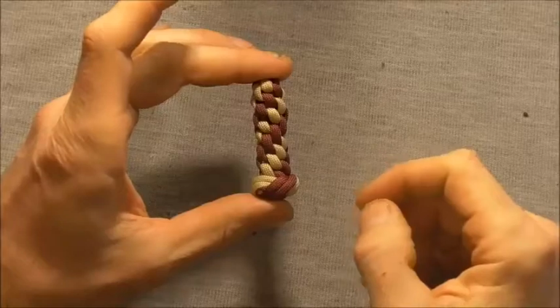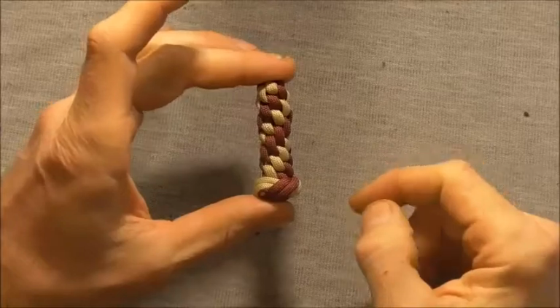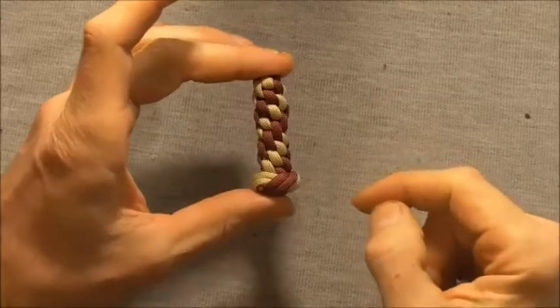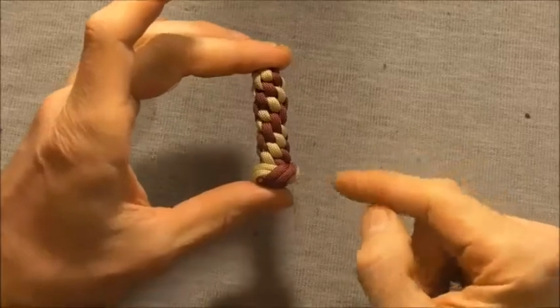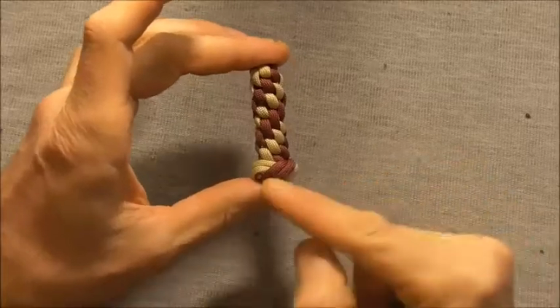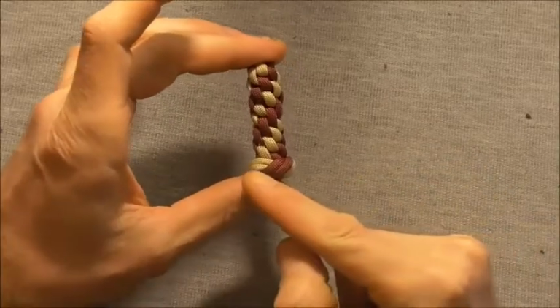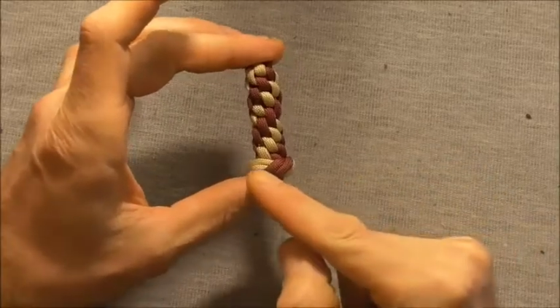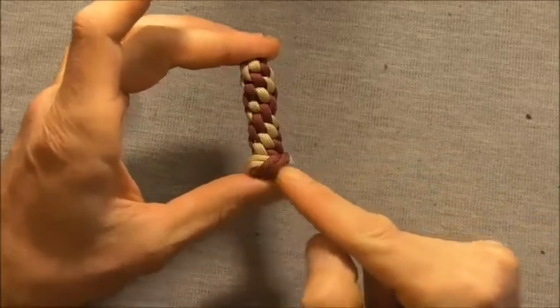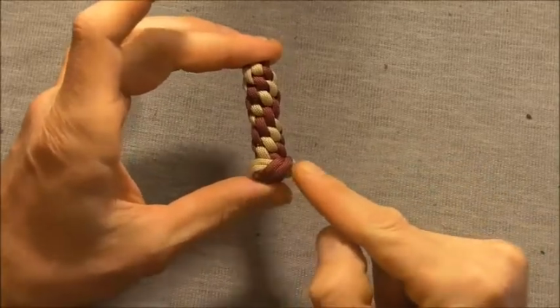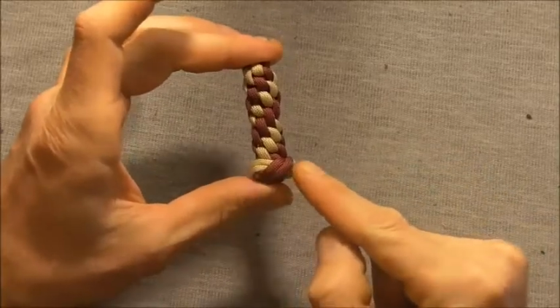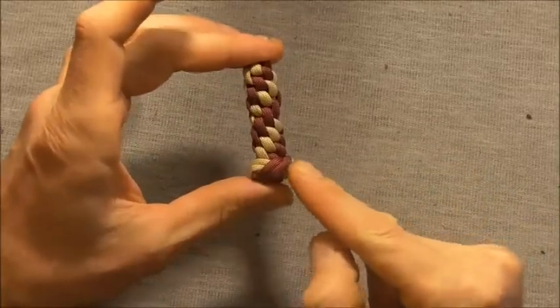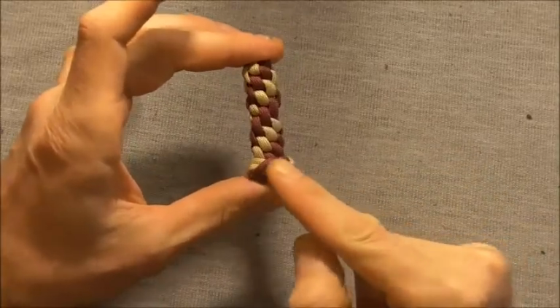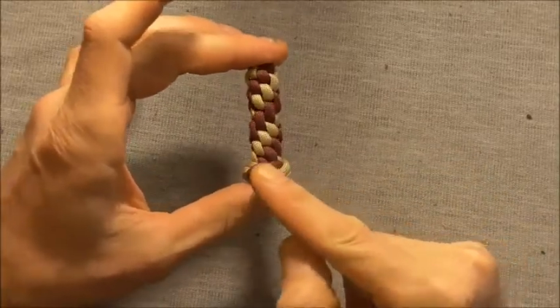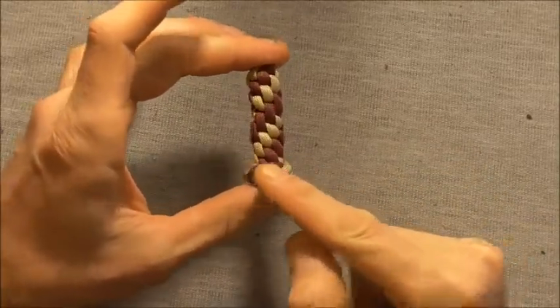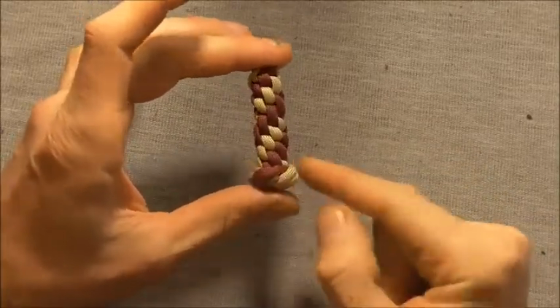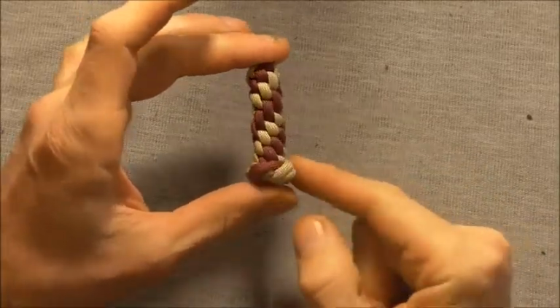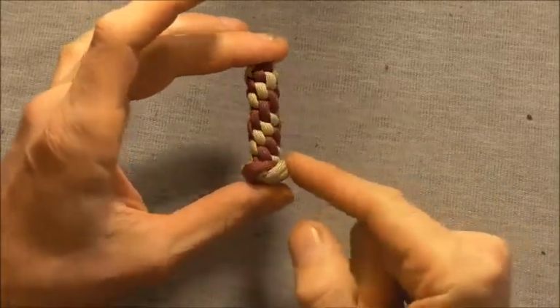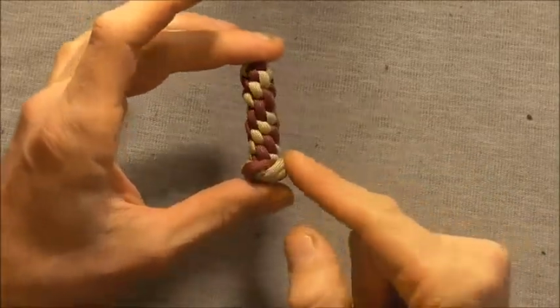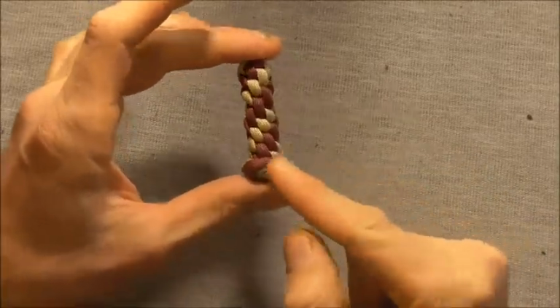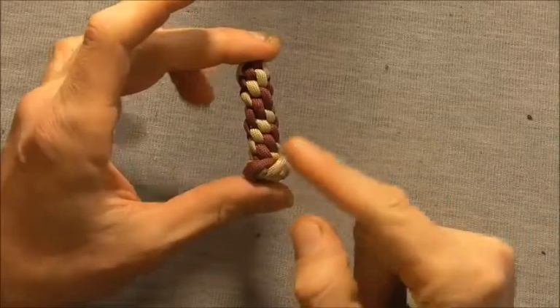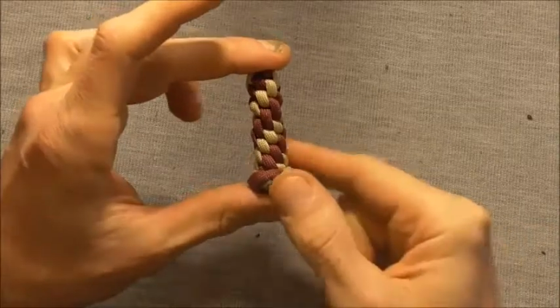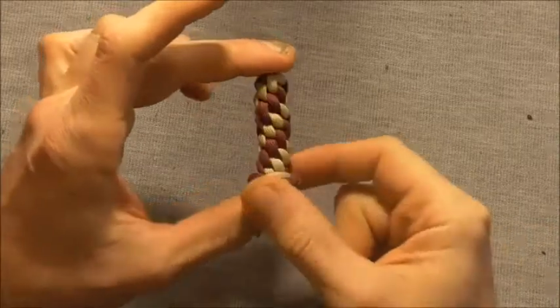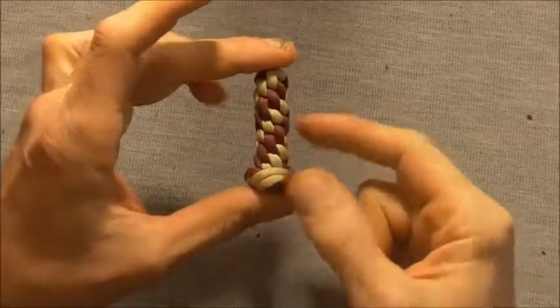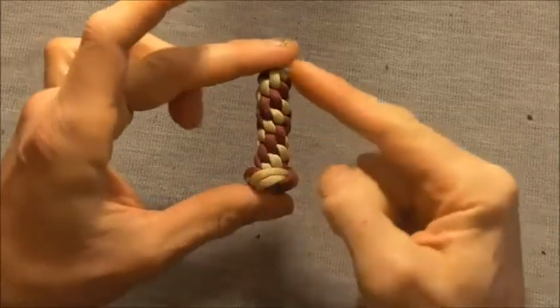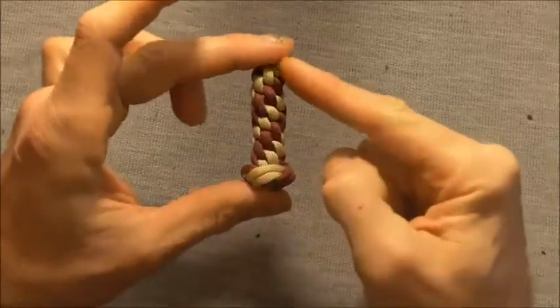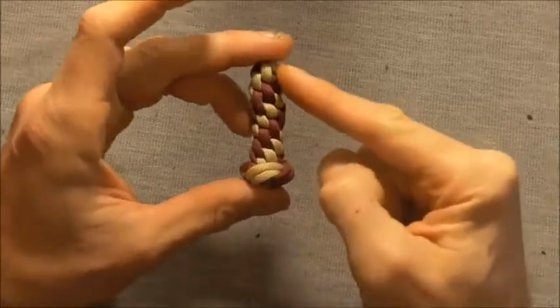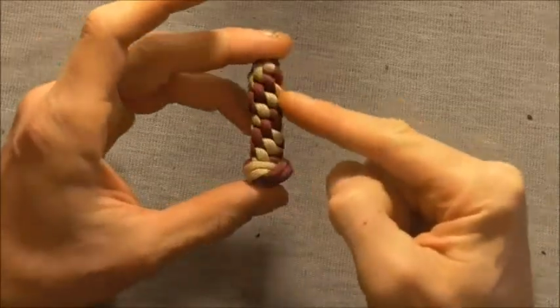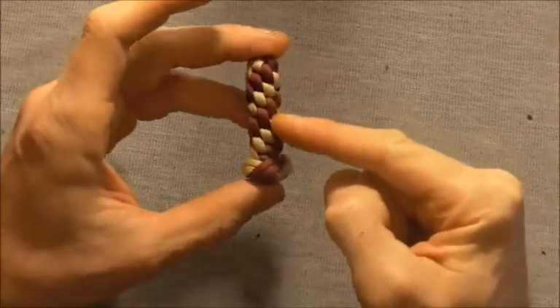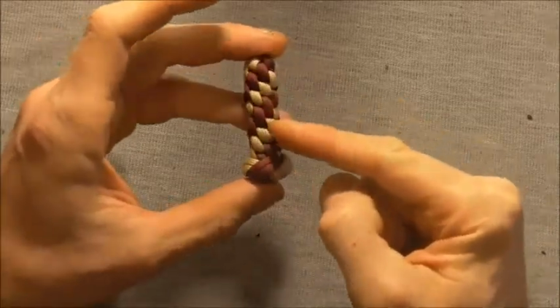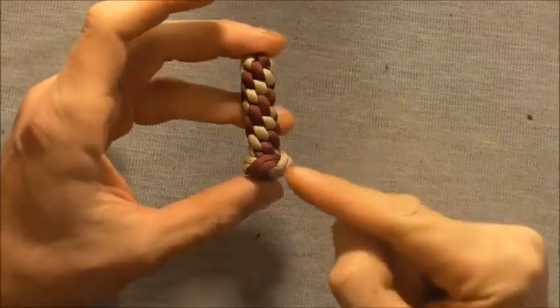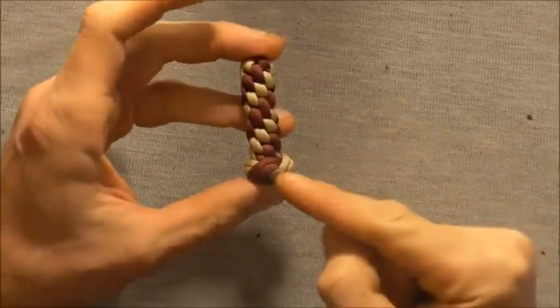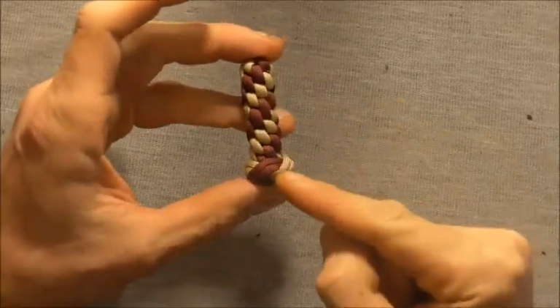Hi guys, today's knot we're going to look at the double wool knot, and this is a way you can finish off your round crown key fobs.